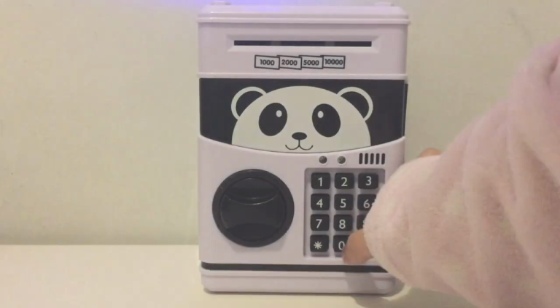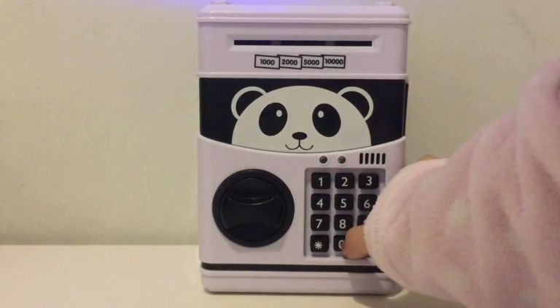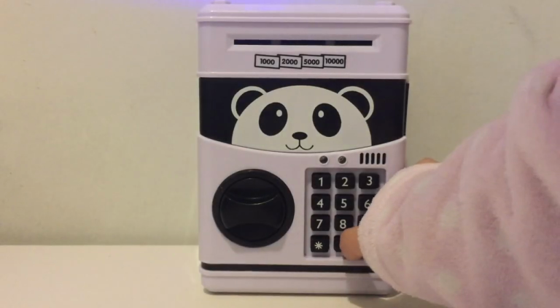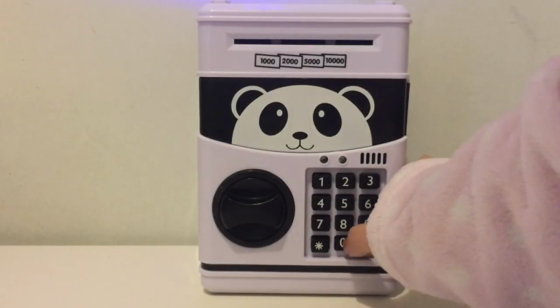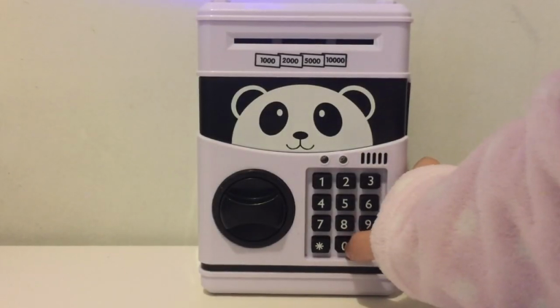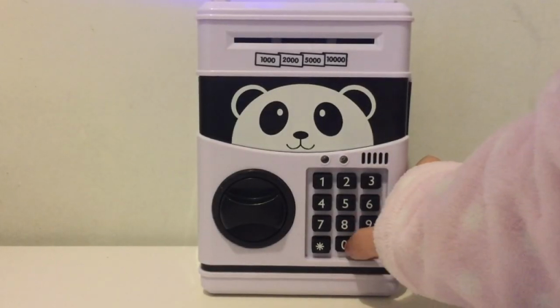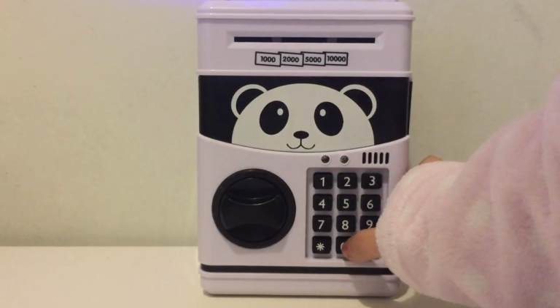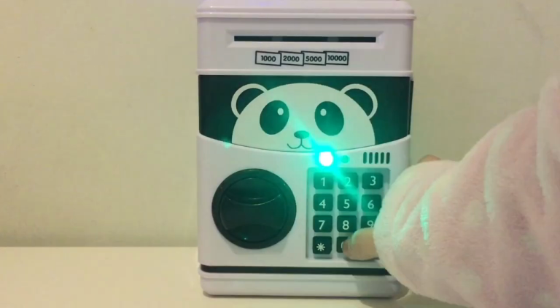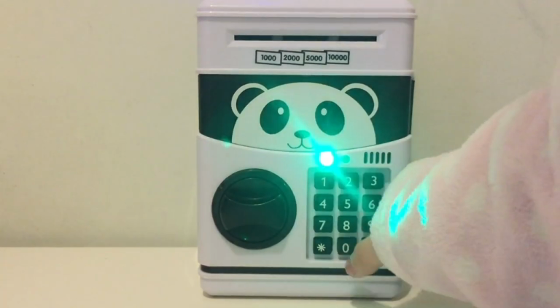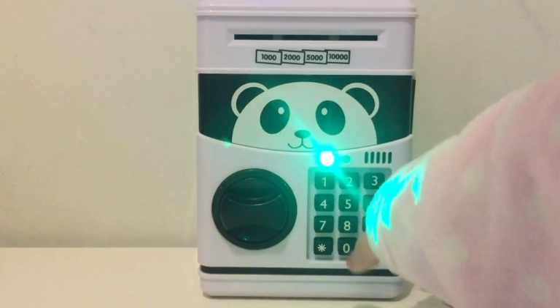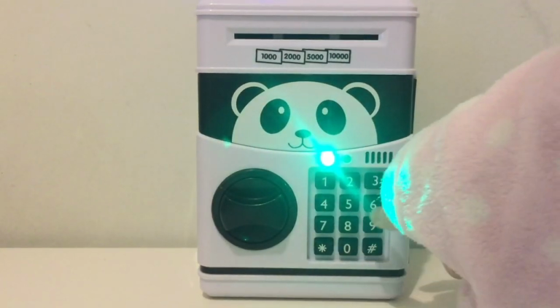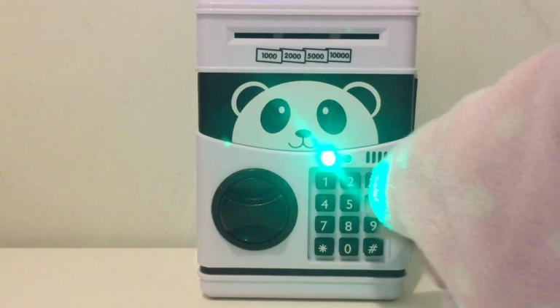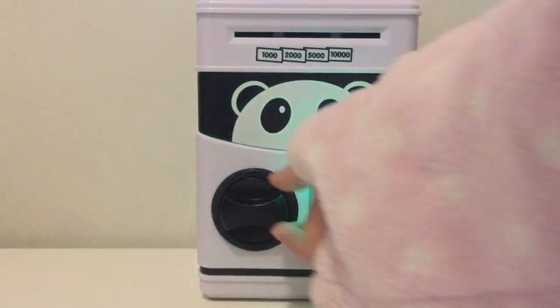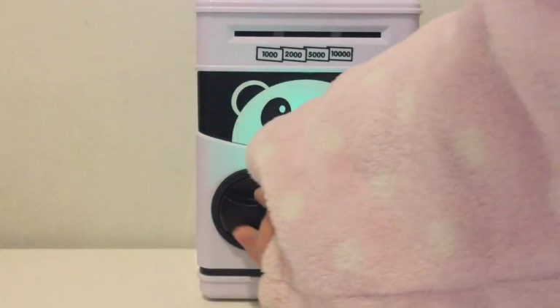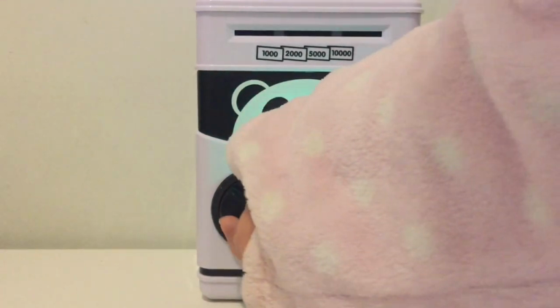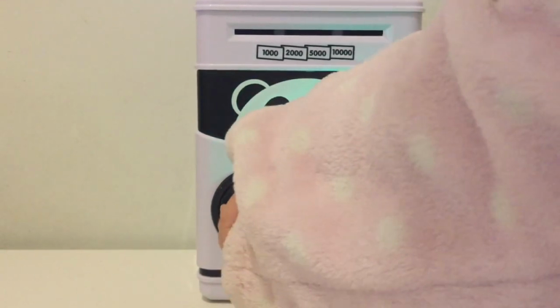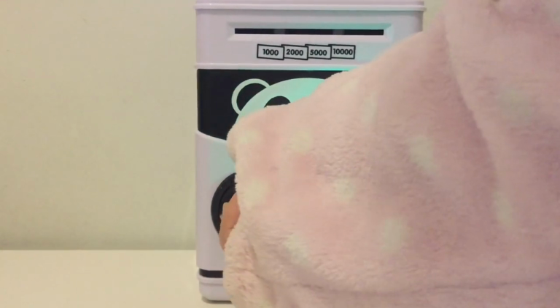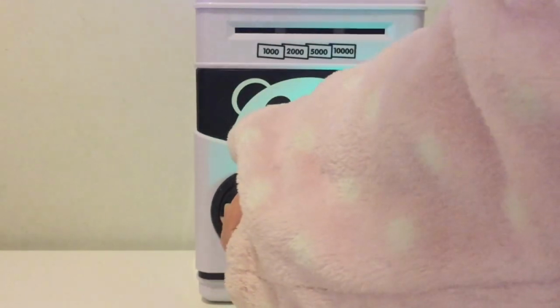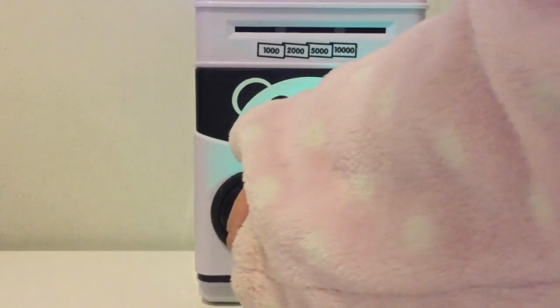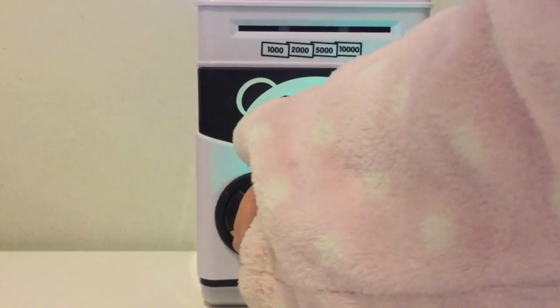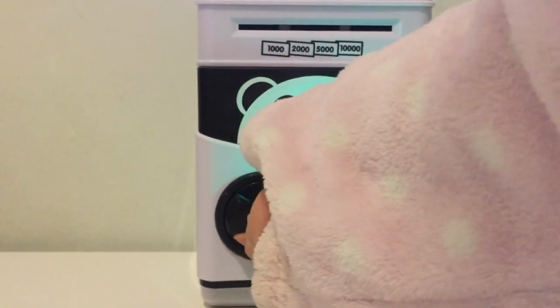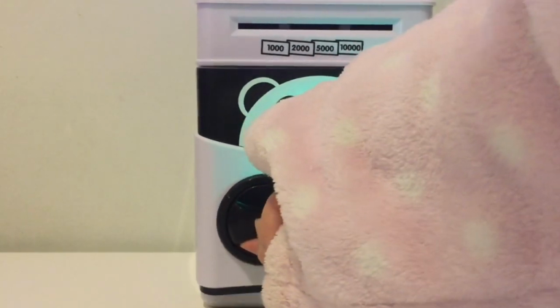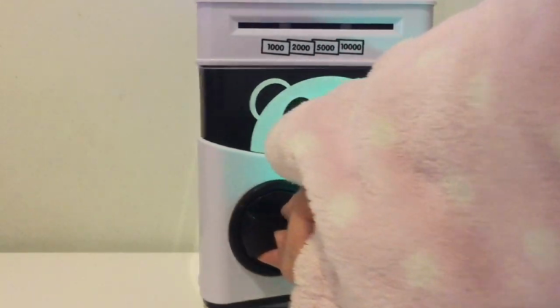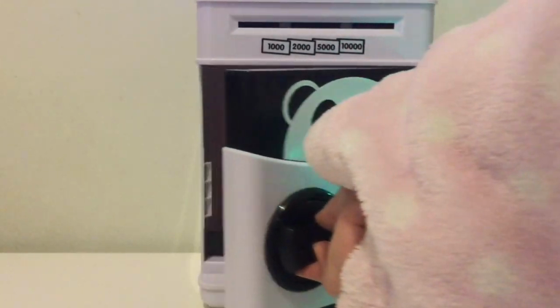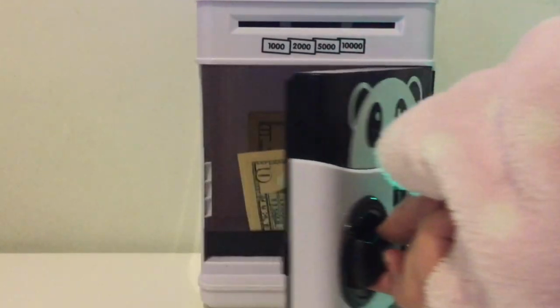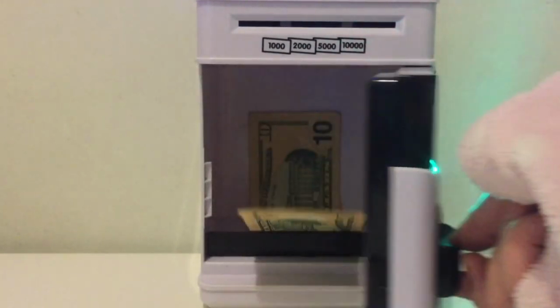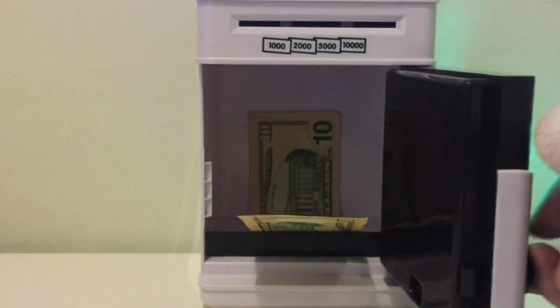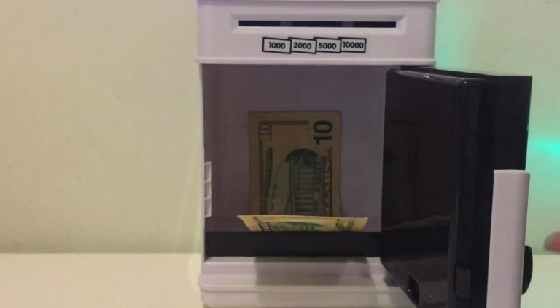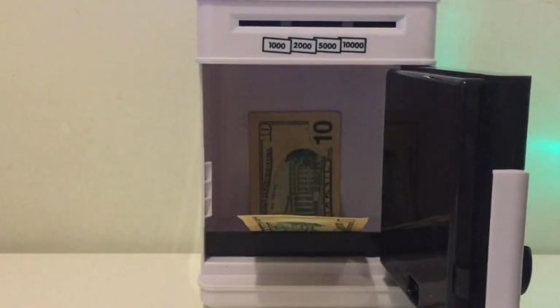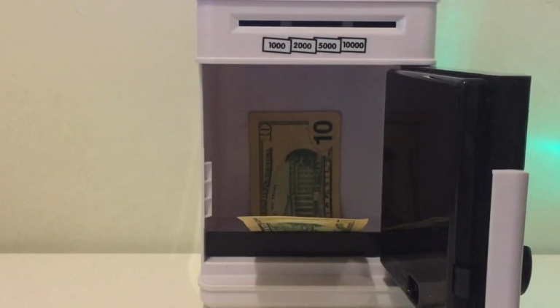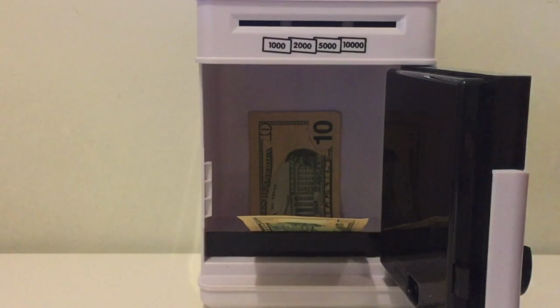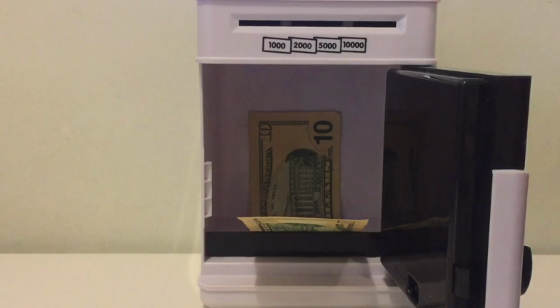Let's try to open it one more time. Tada! Here's my money.